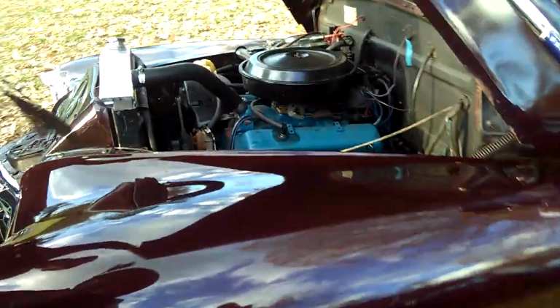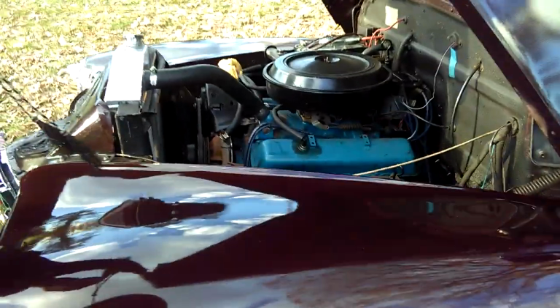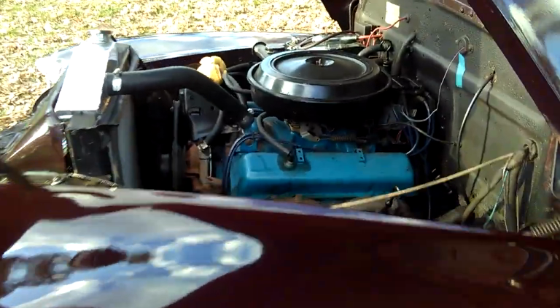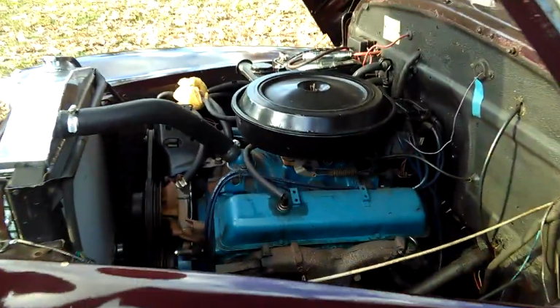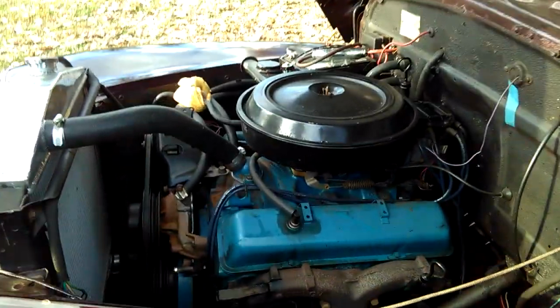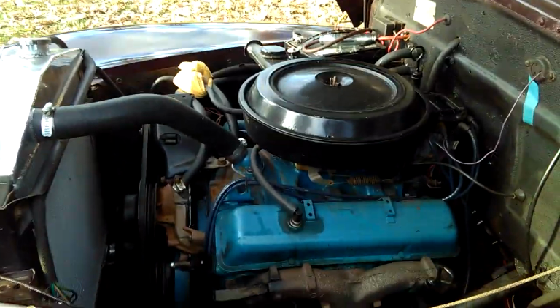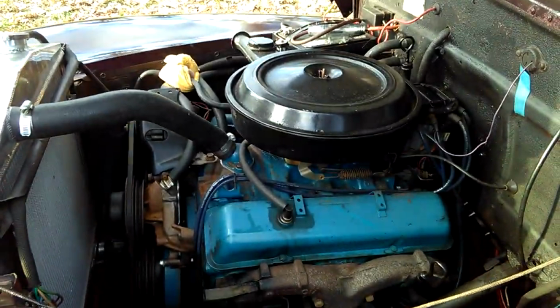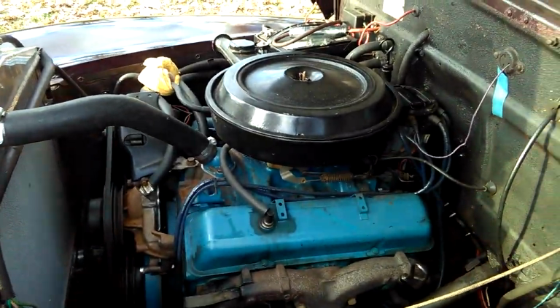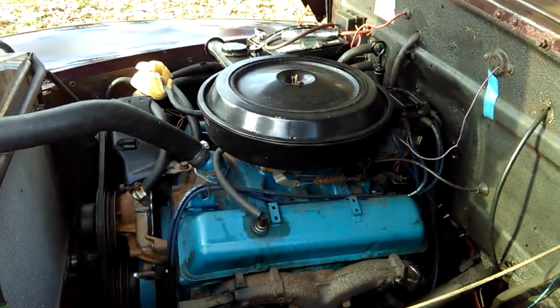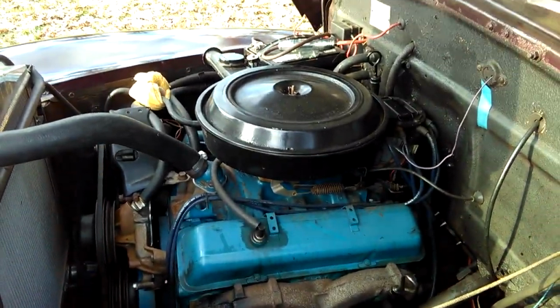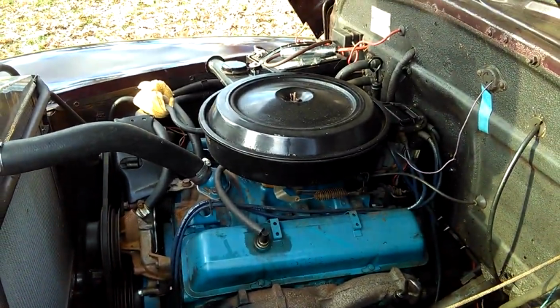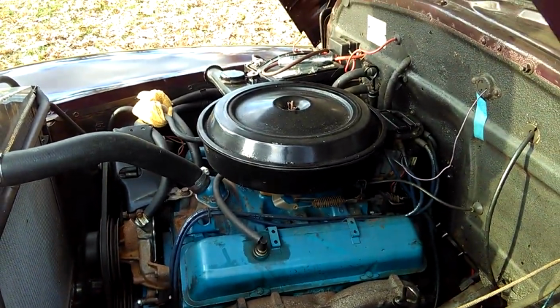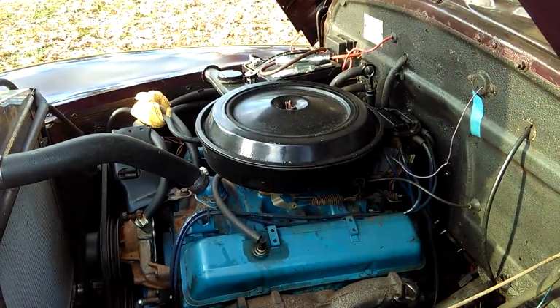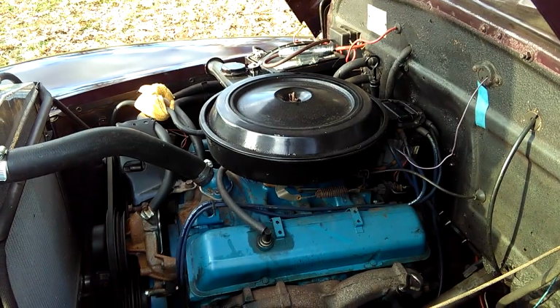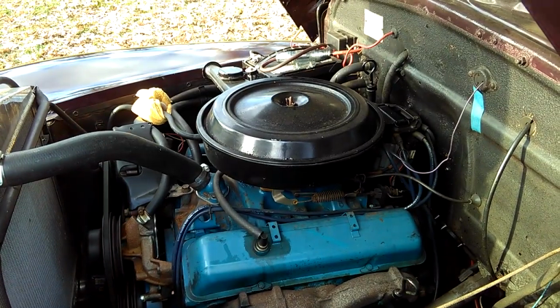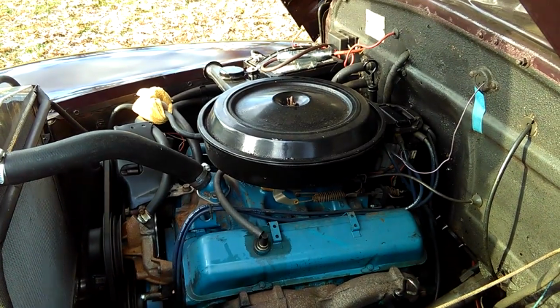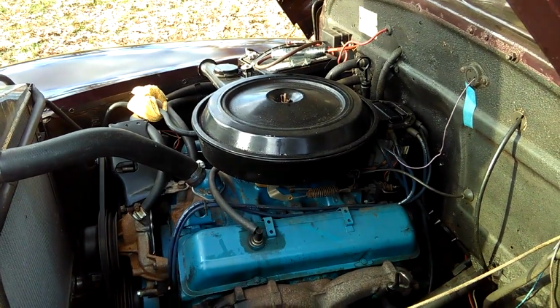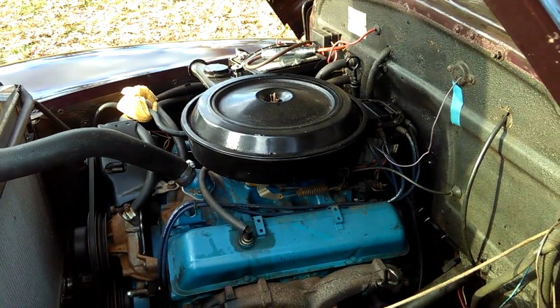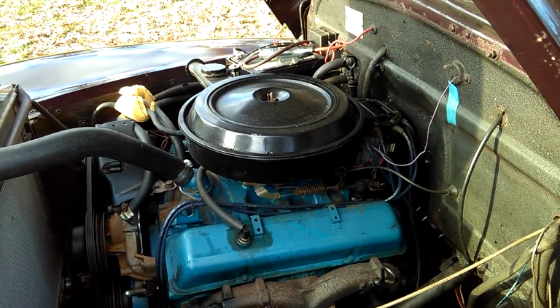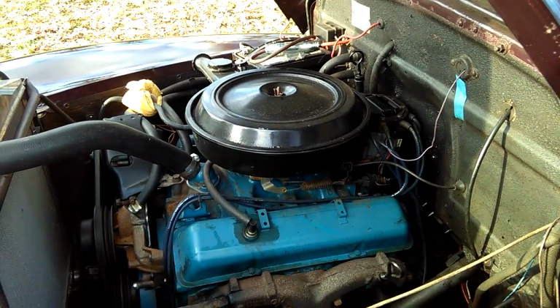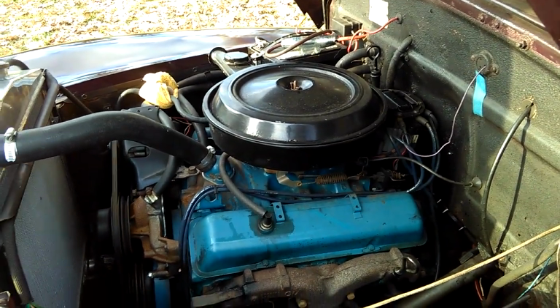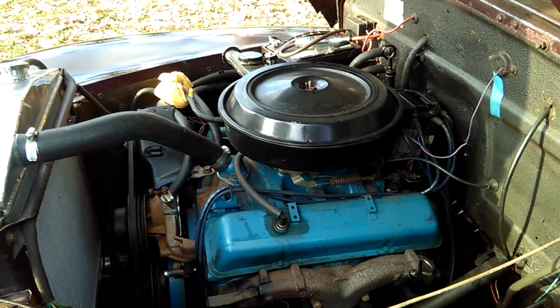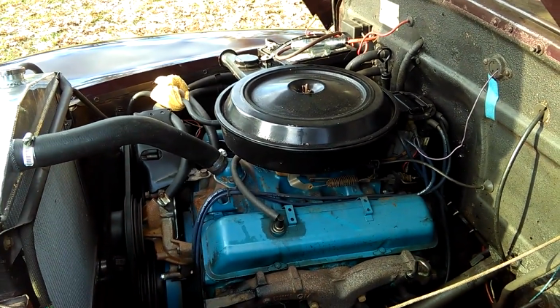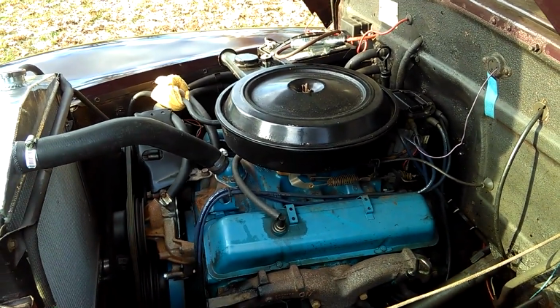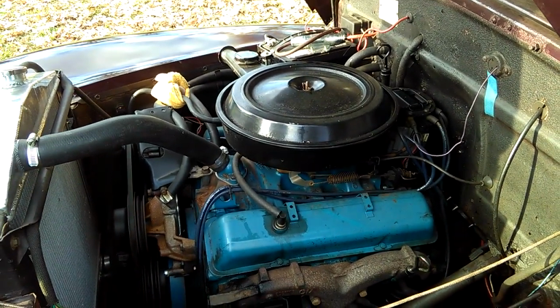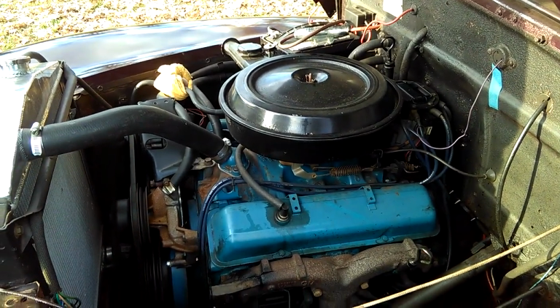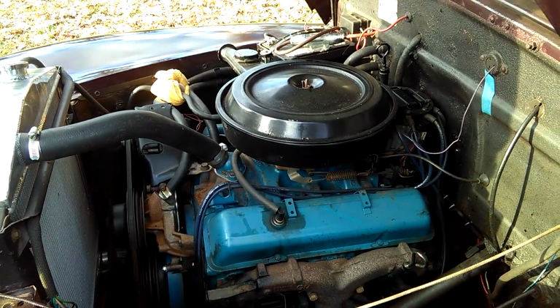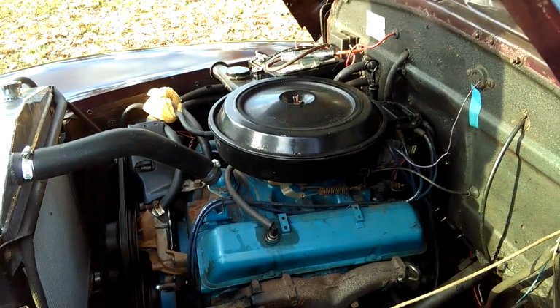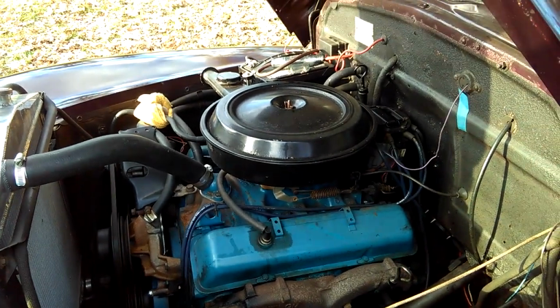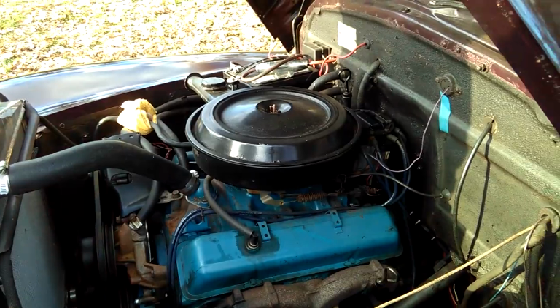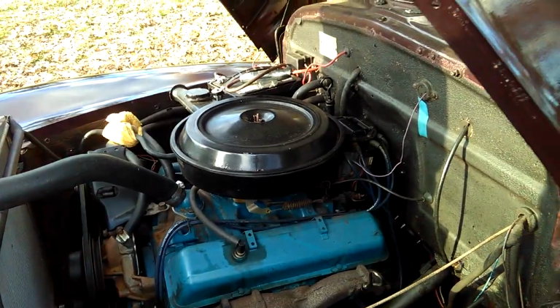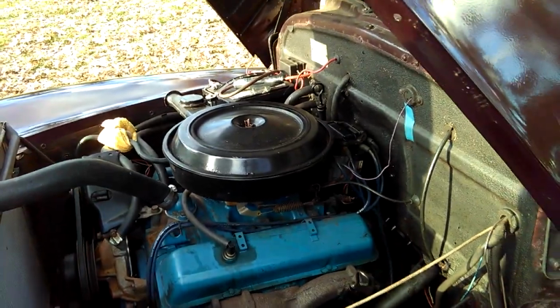Small block. Looks like a 305, something like that. A 350. A 350? Okay, yeah.